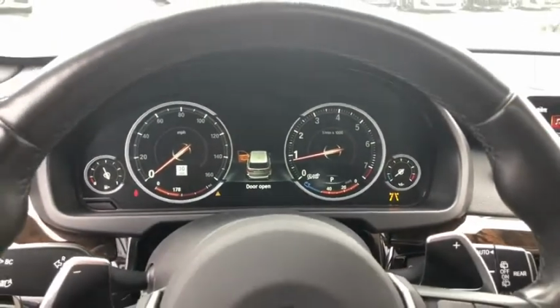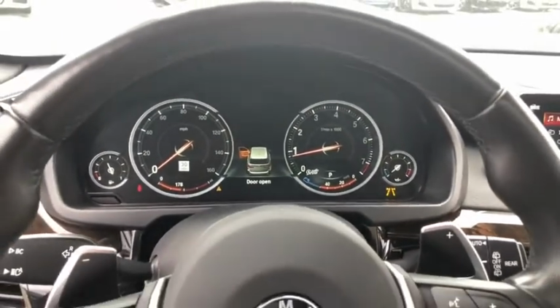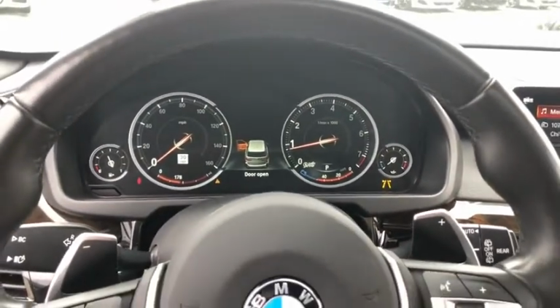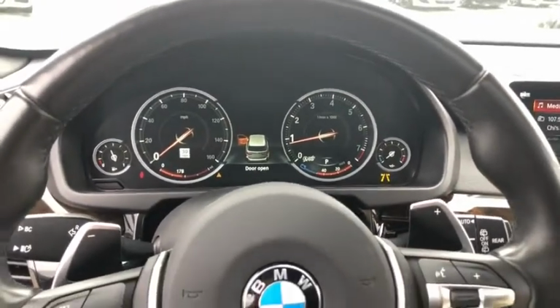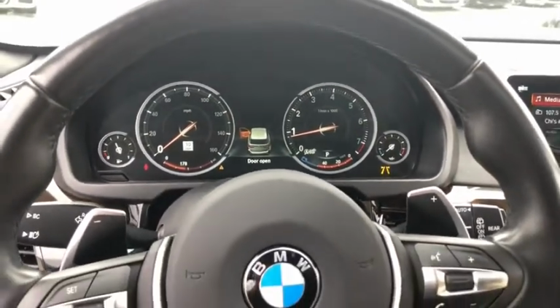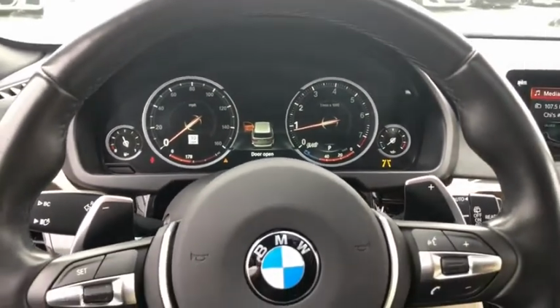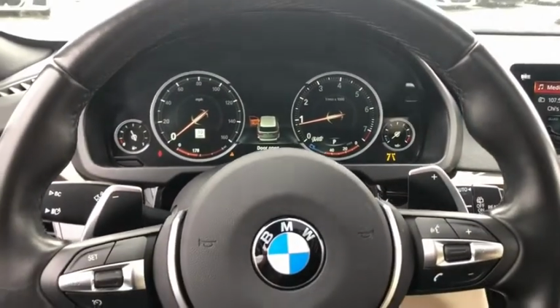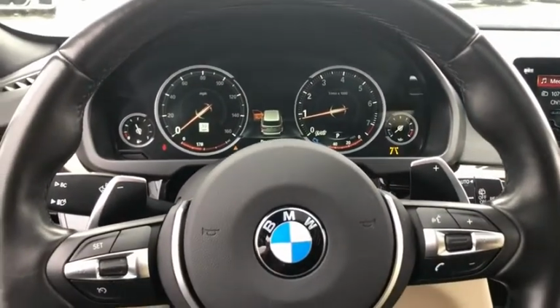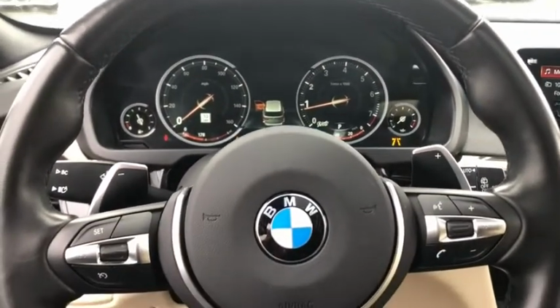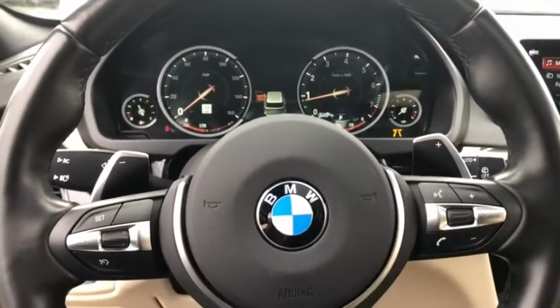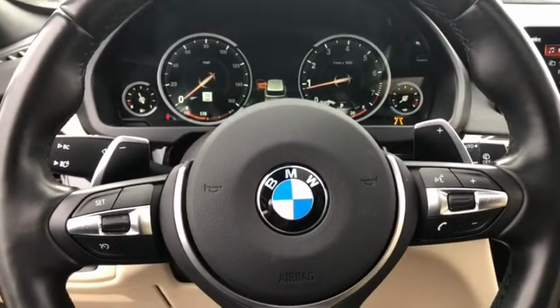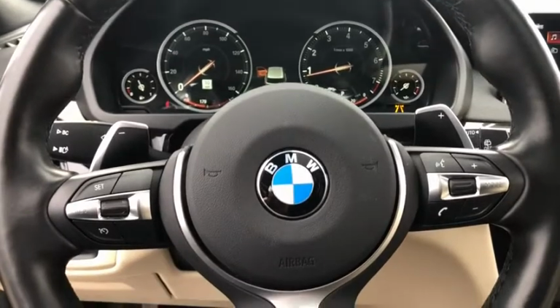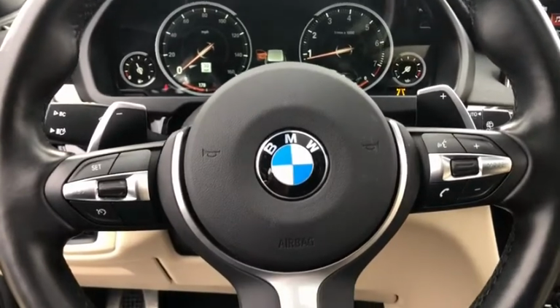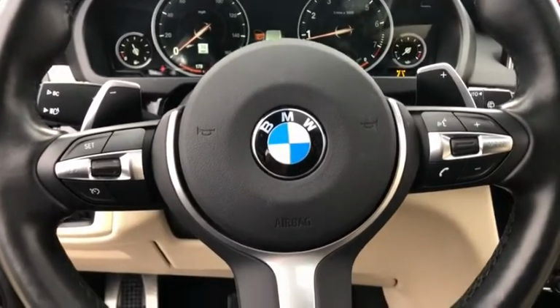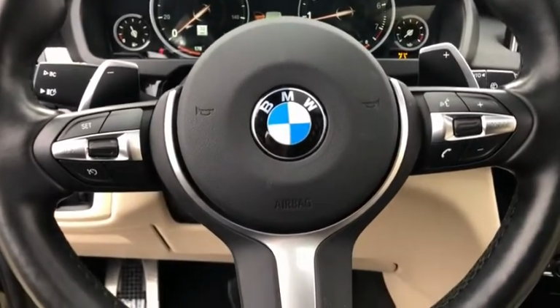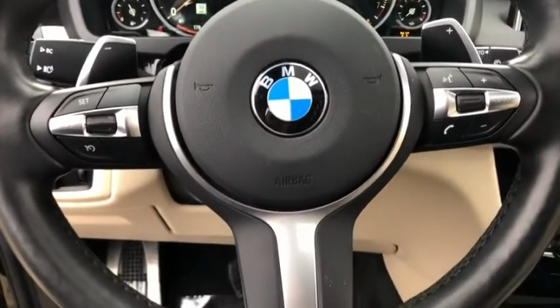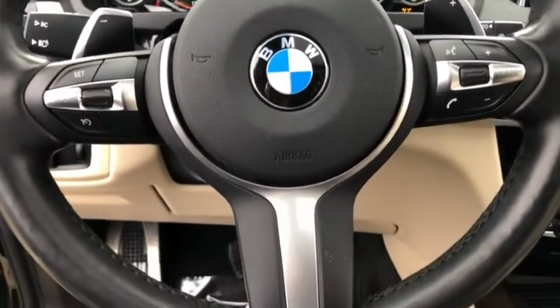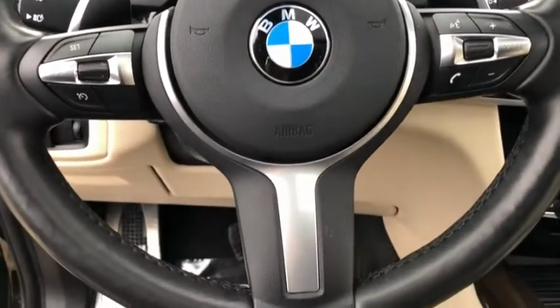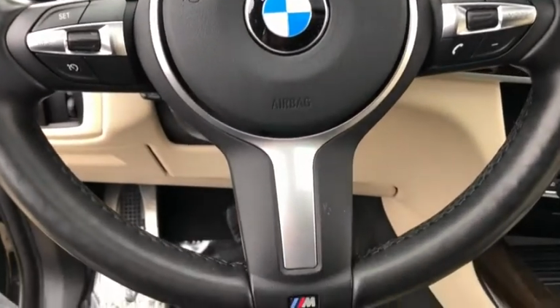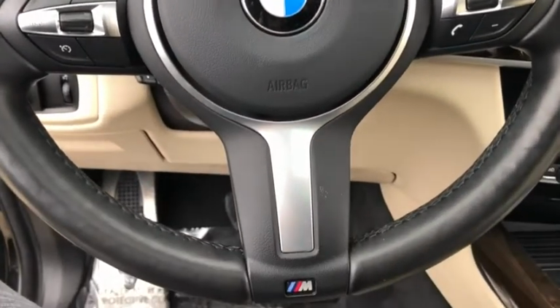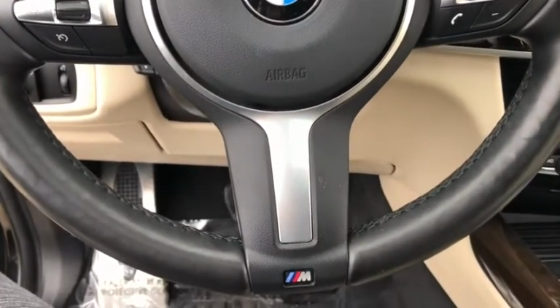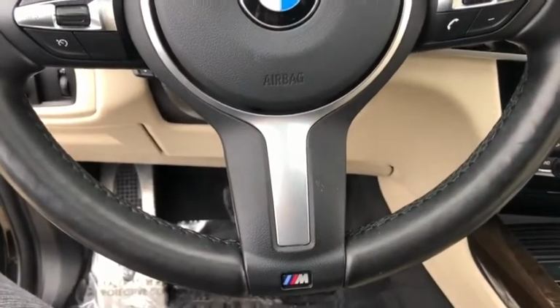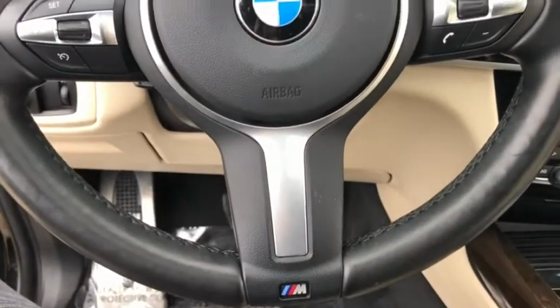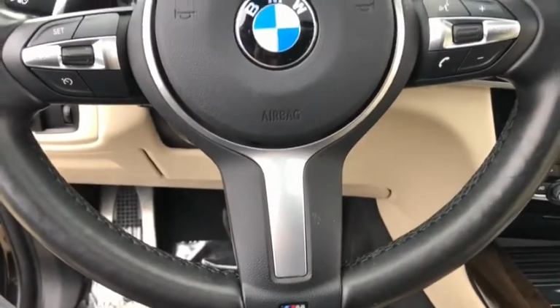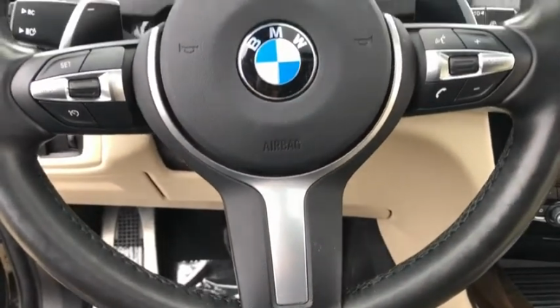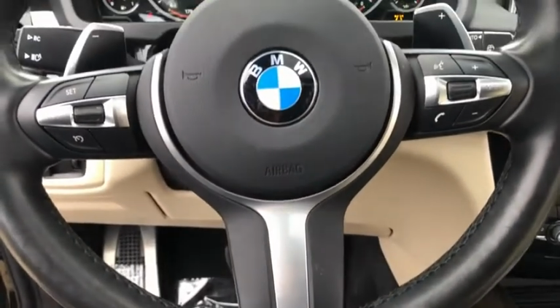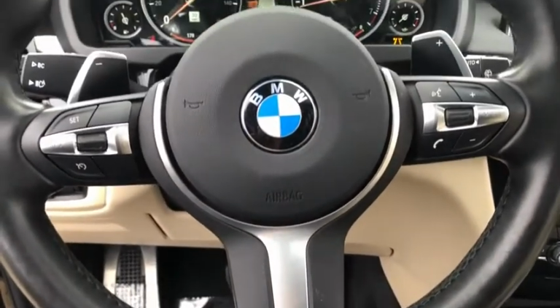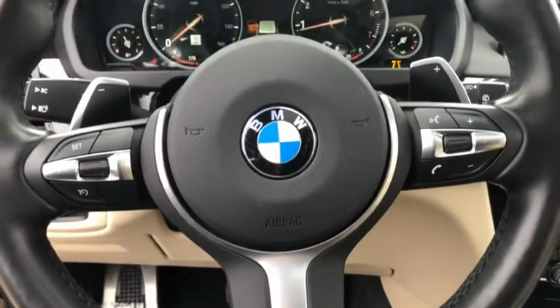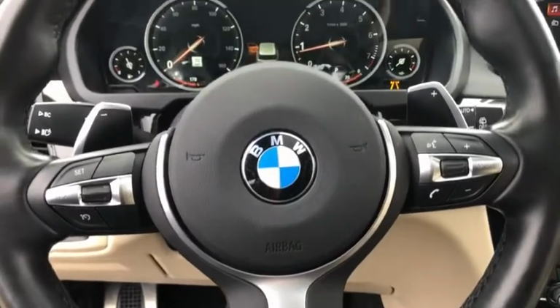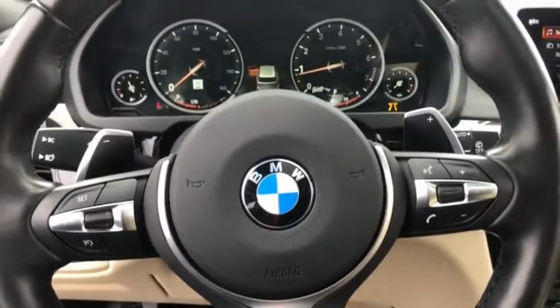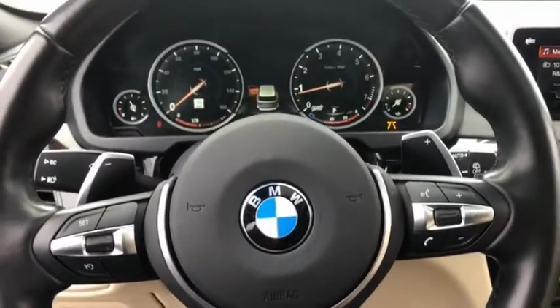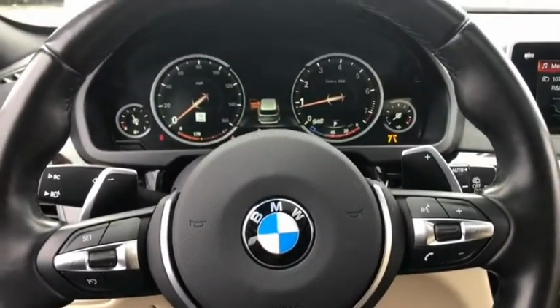Heated steering wheel, power windows, trip computer, CD player, rear window defroster, heated front seat, security system, compass, fog light, tachometer.